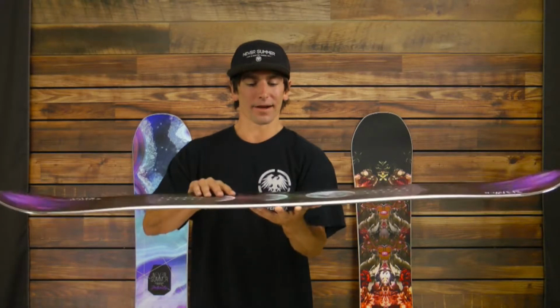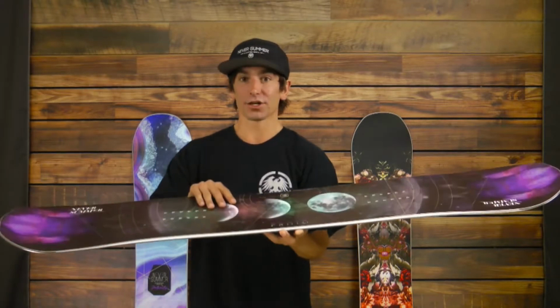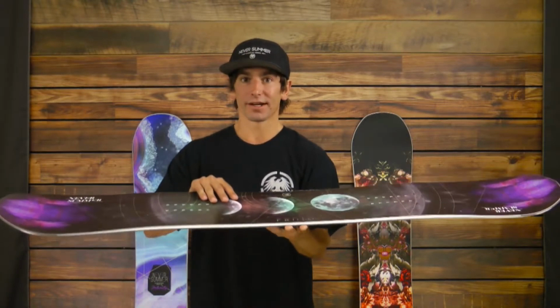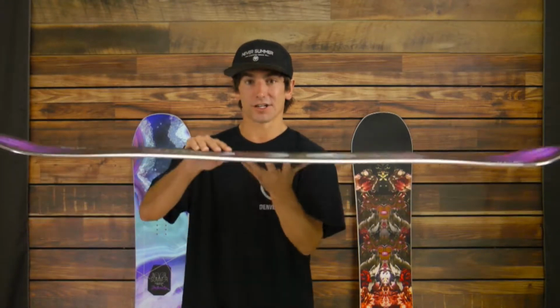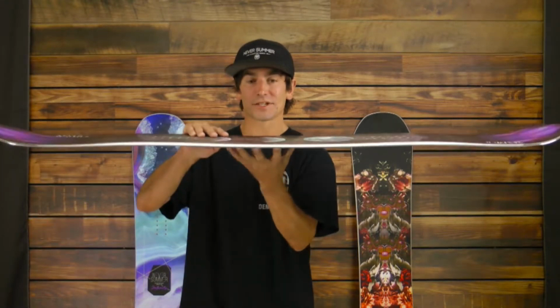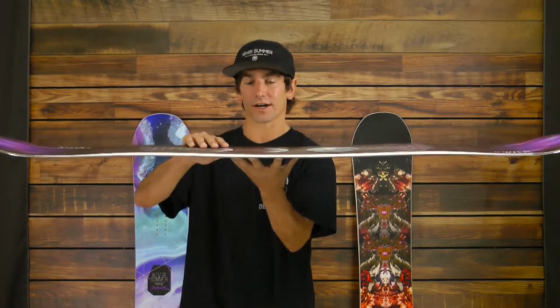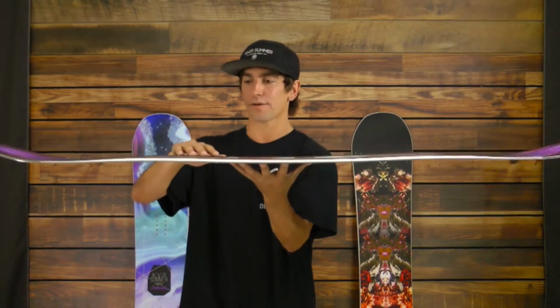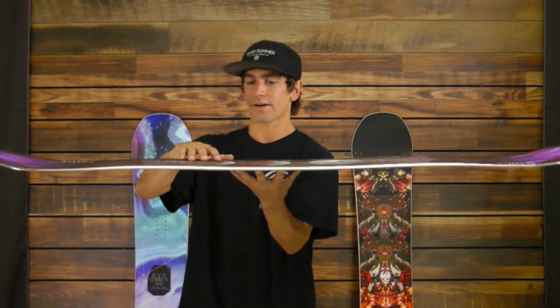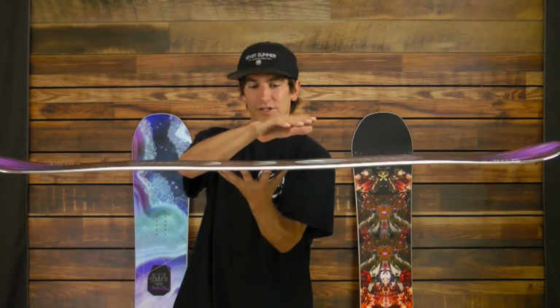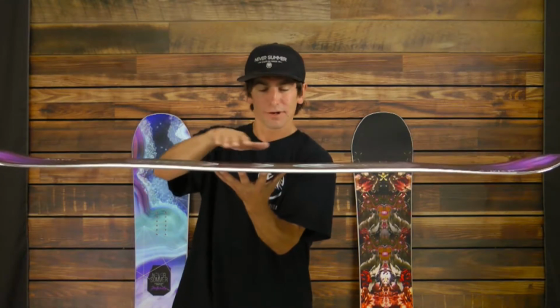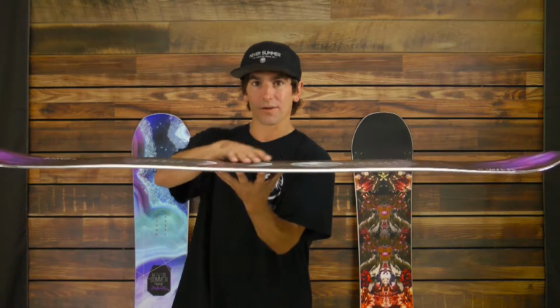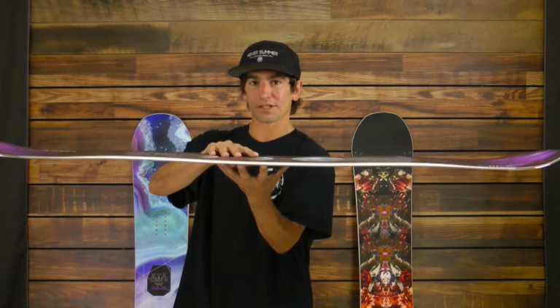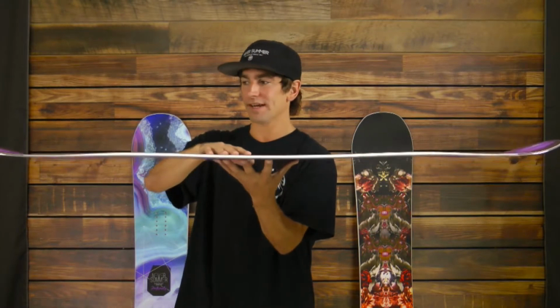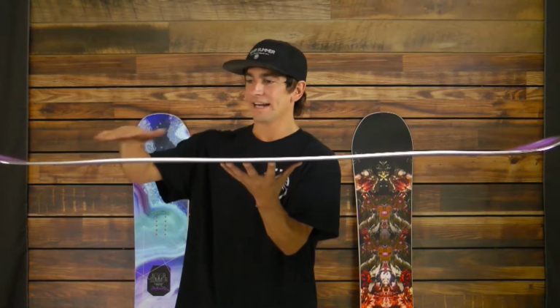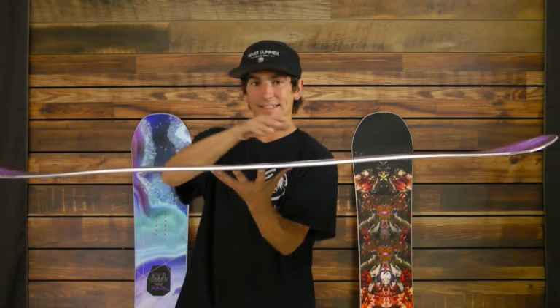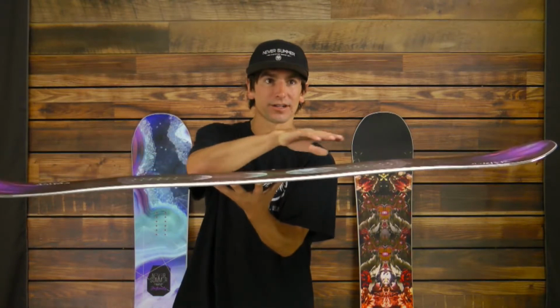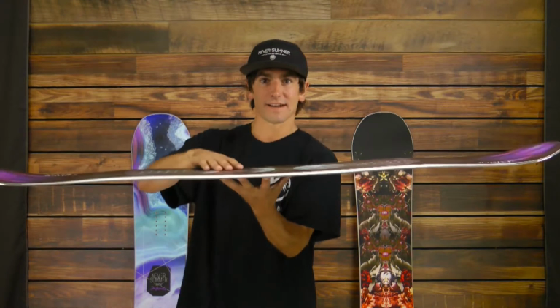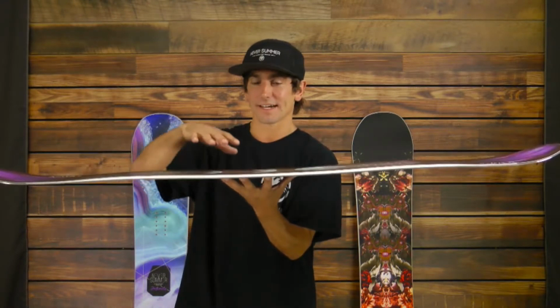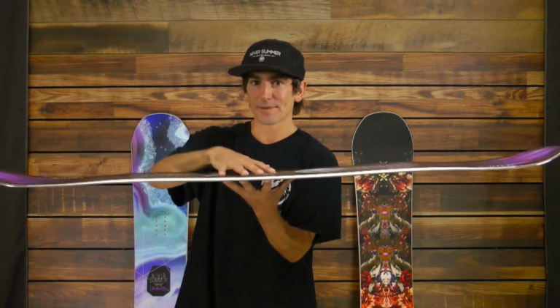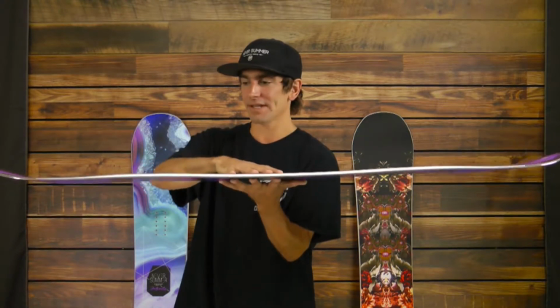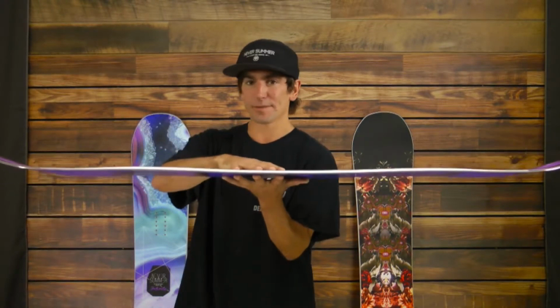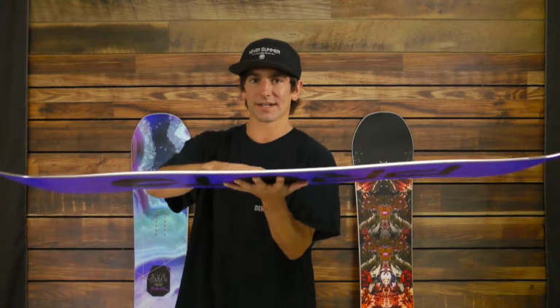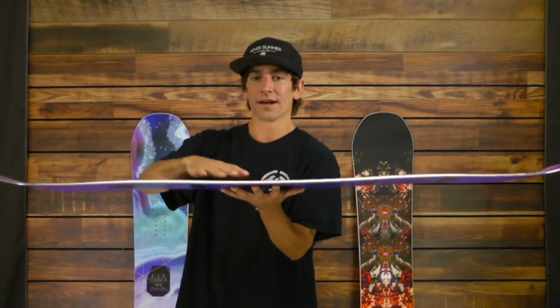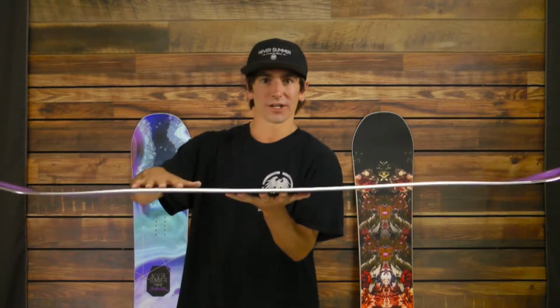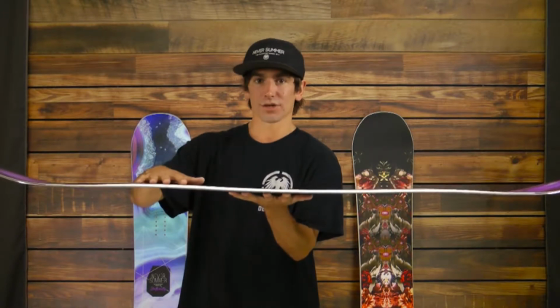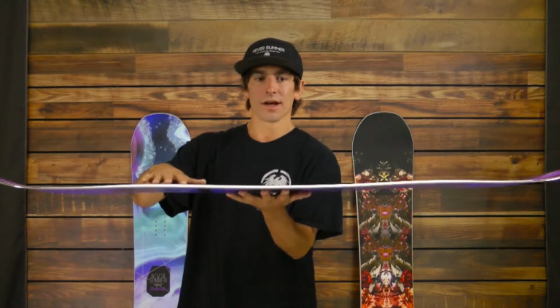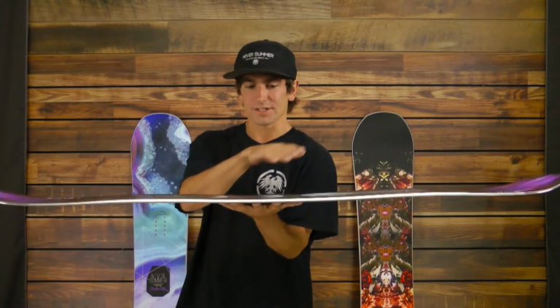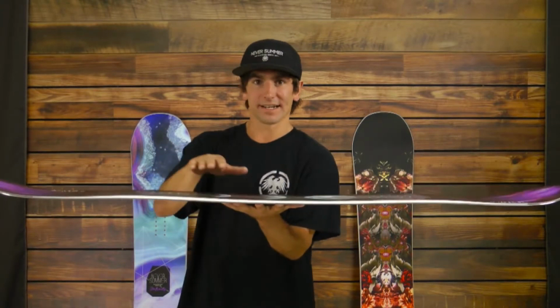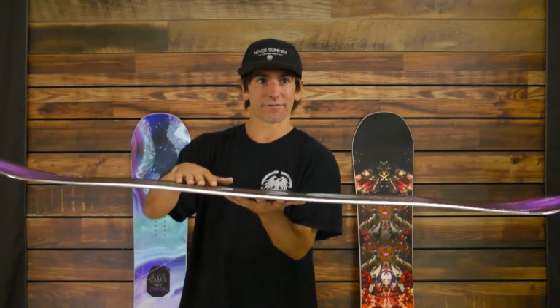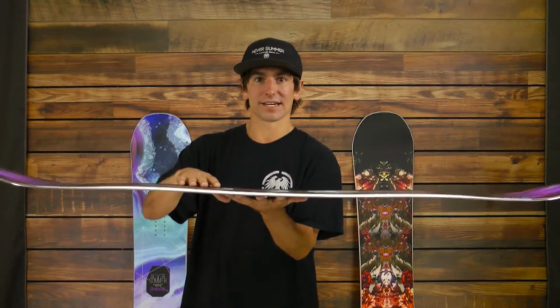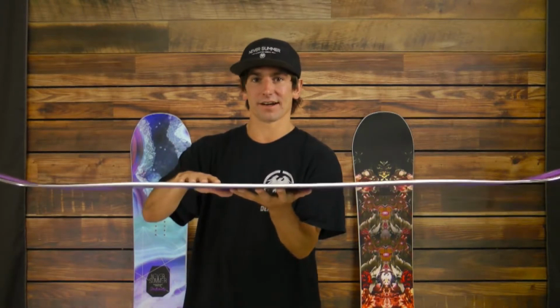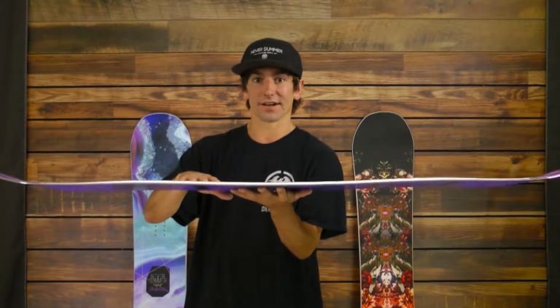It is a true twin featuring the Ripsaw rocker camber profile, which has a pretty mellow rocker between the feet and enhanced camber on tip and tail, making it super snappy, super precise, with really good edge hold while still maintaining that flotation and forgiveness.